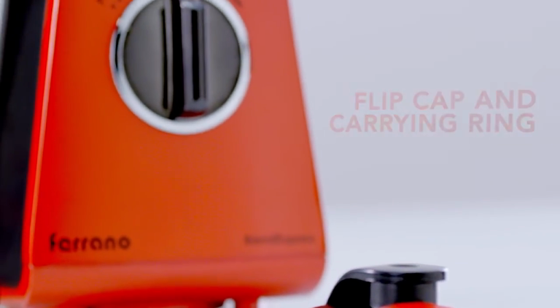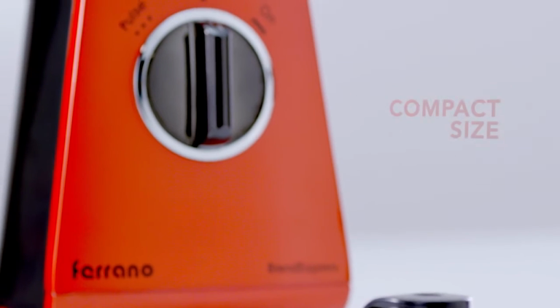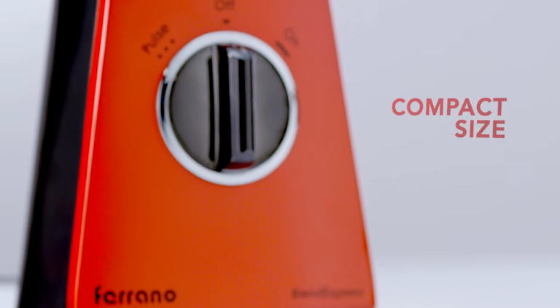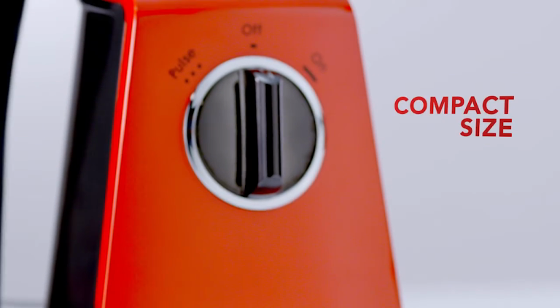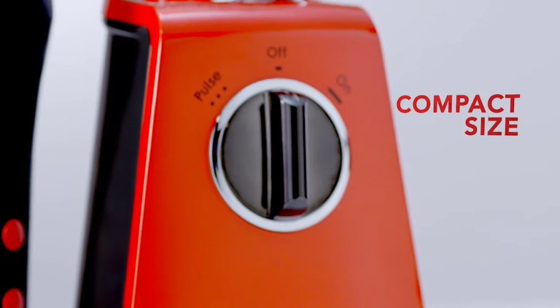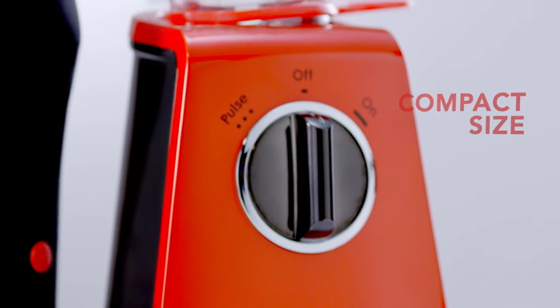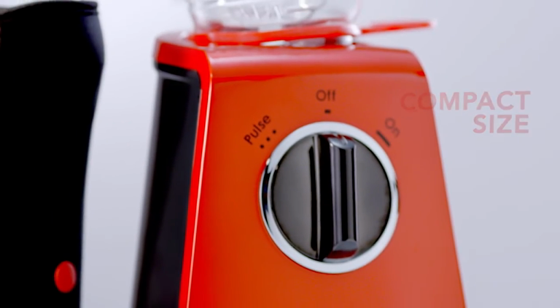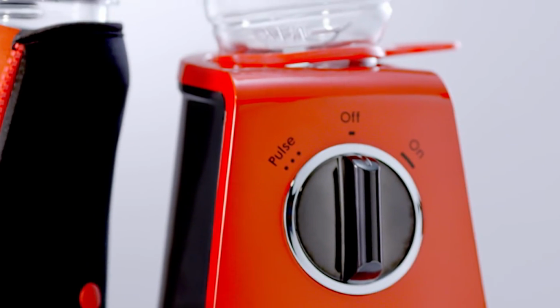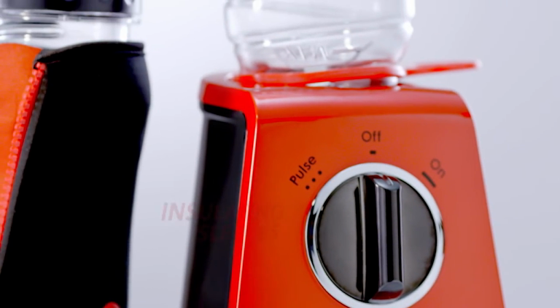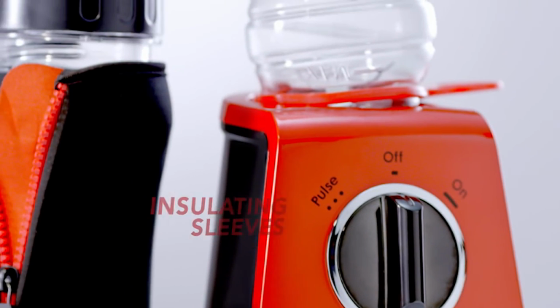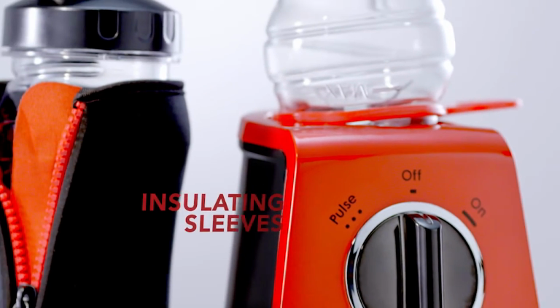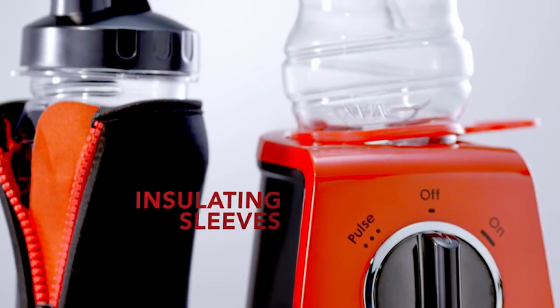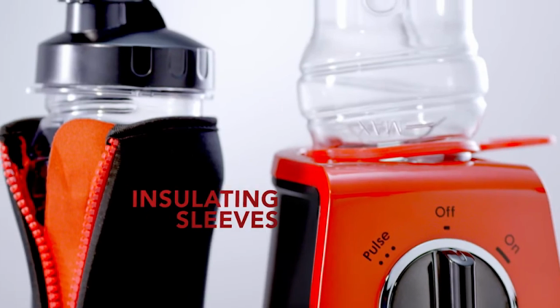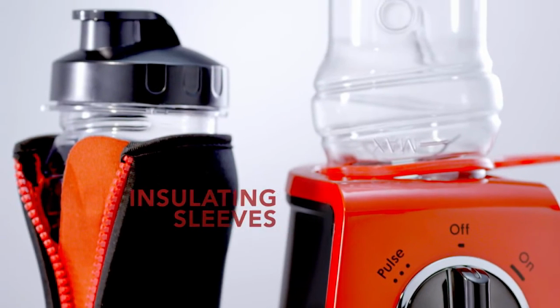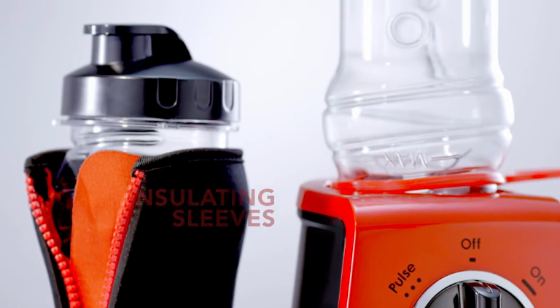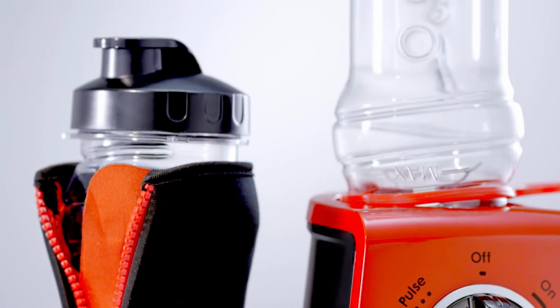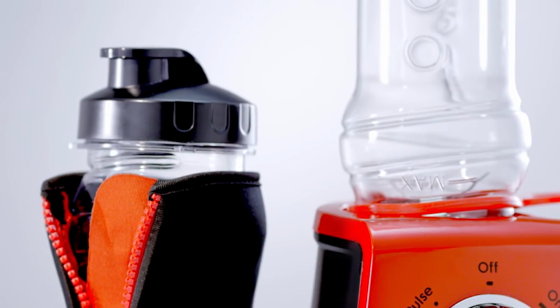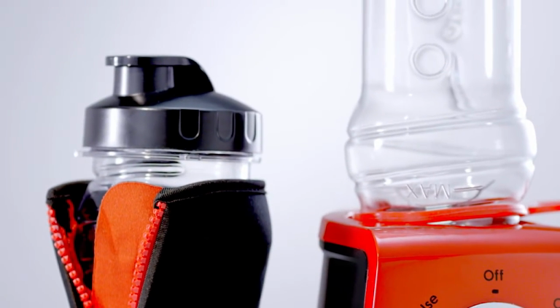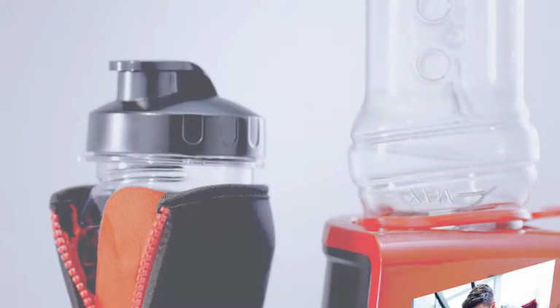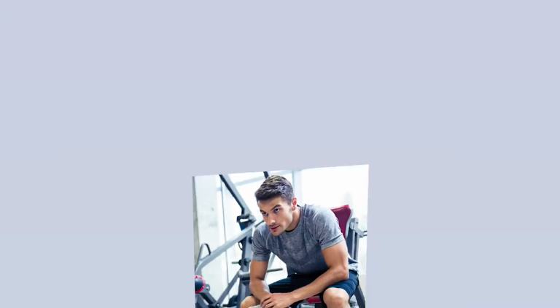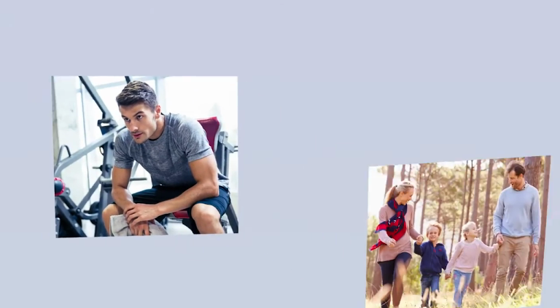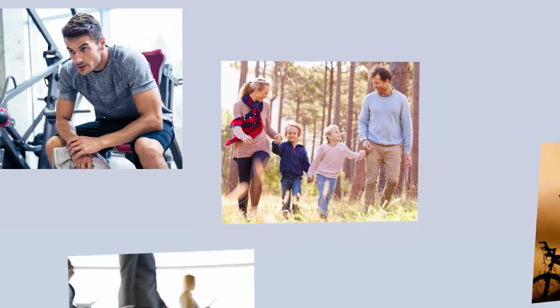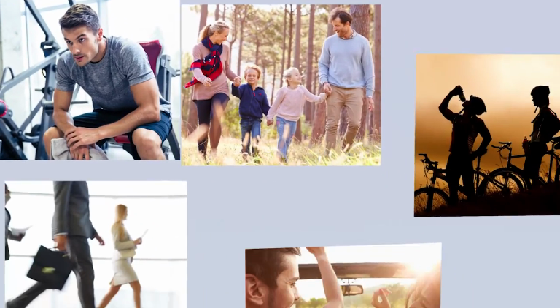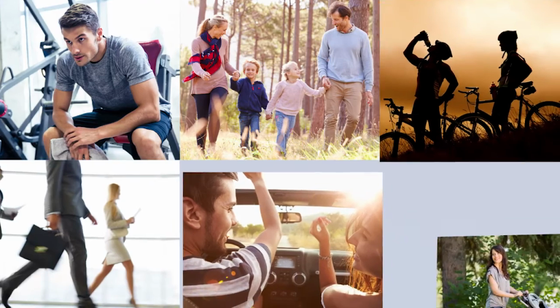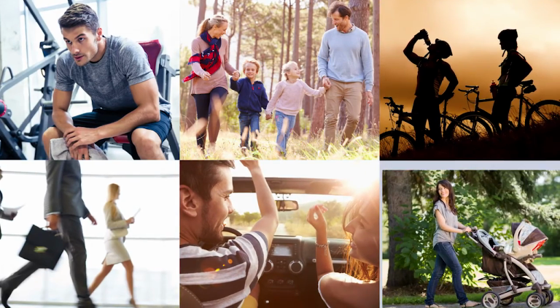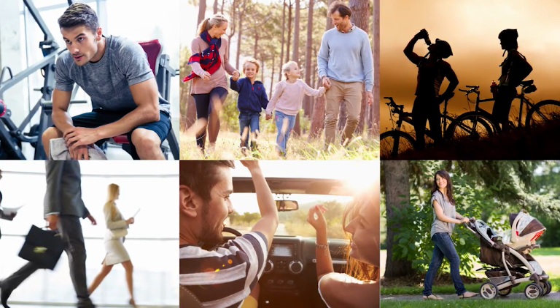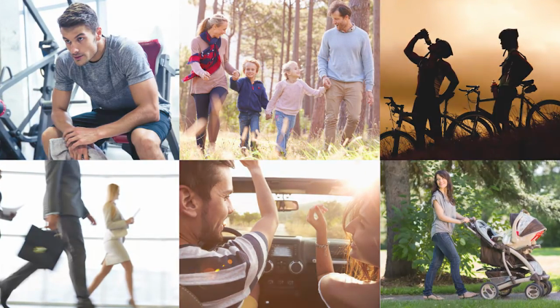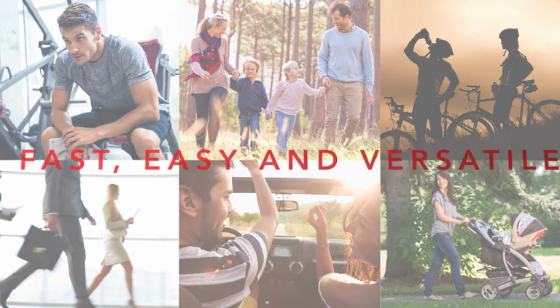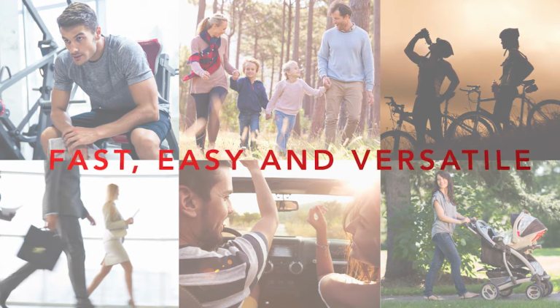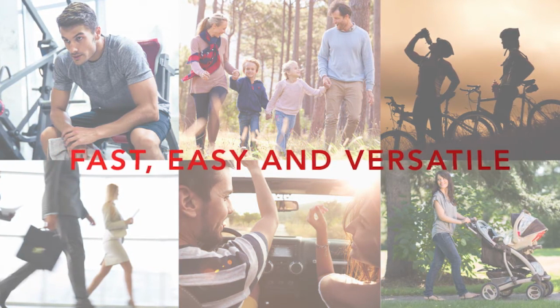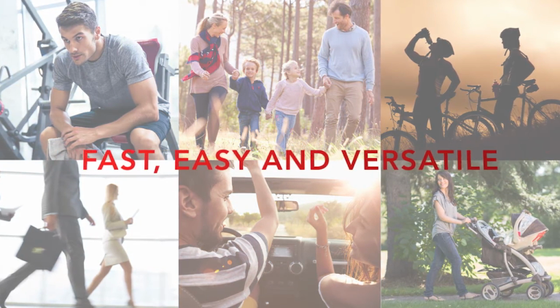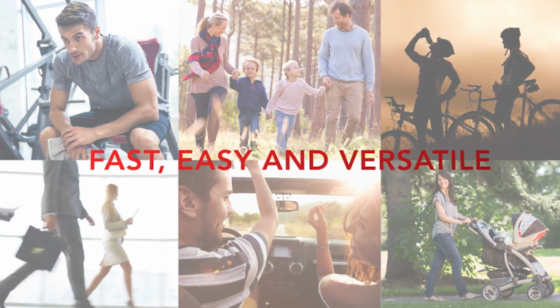Everyone in the family can blend with their own bottle. The Blend Express makes it quick, easy, healthy and fun. No matter where your lifestyle takes you, enjoy tasty and nutritious refreshment on the go.